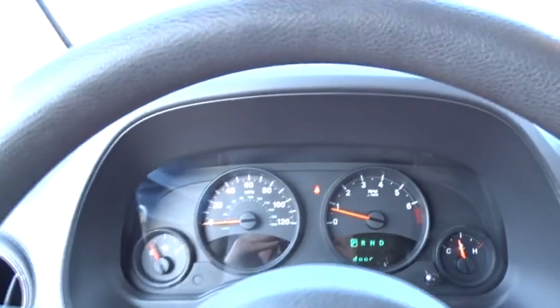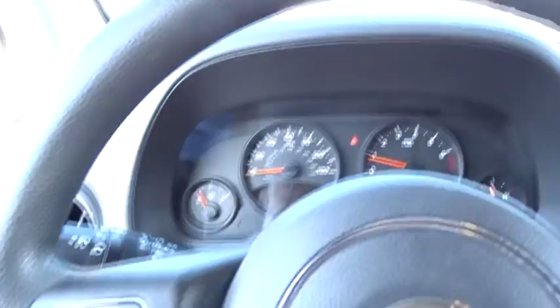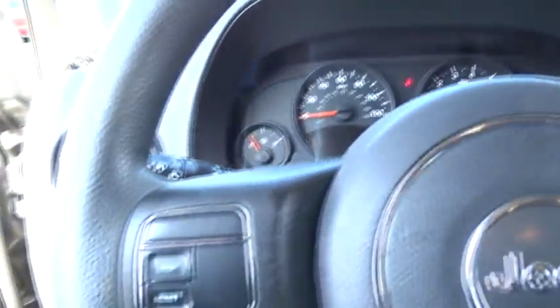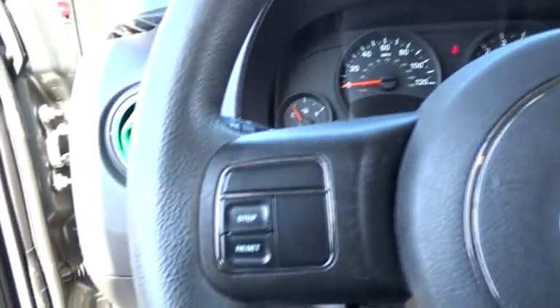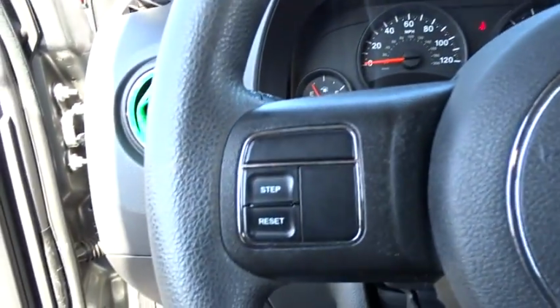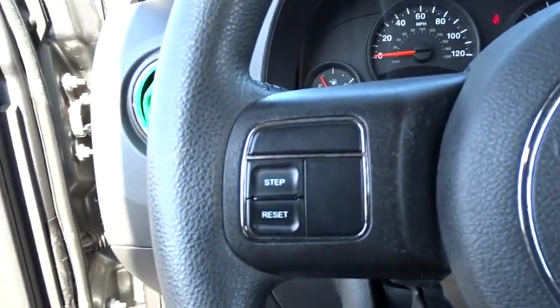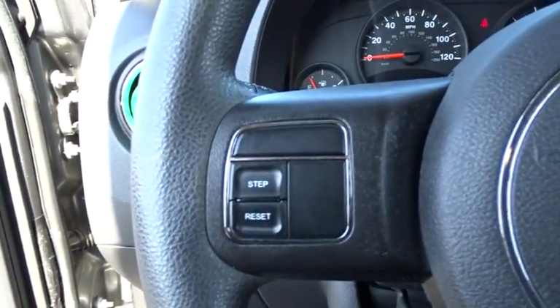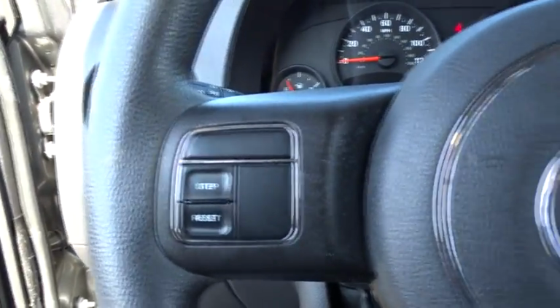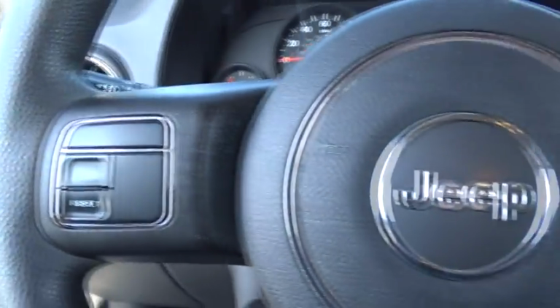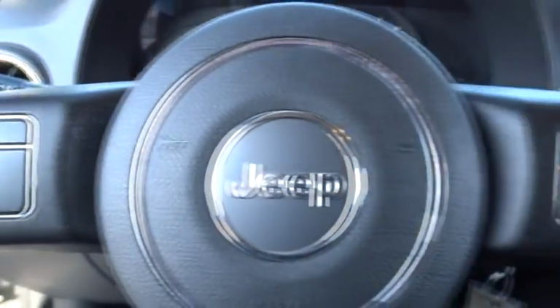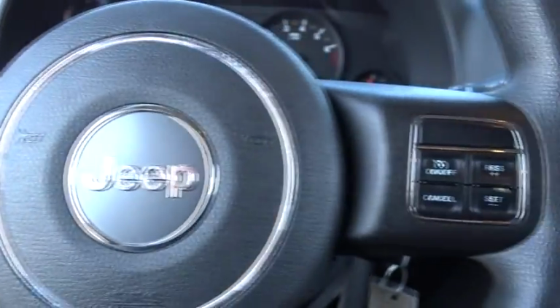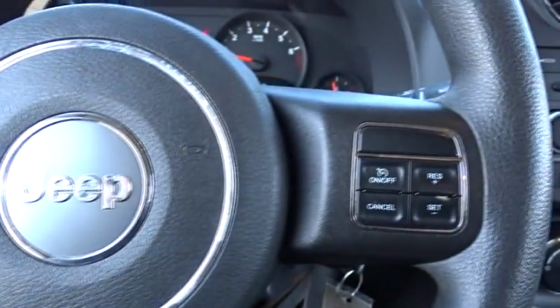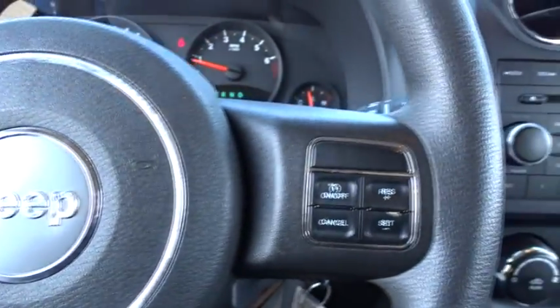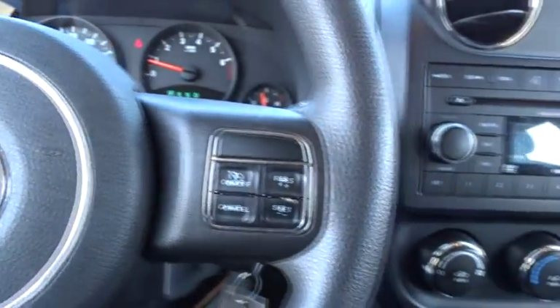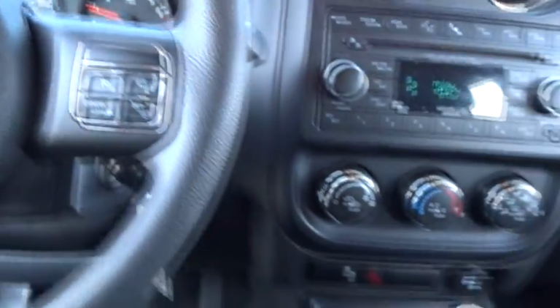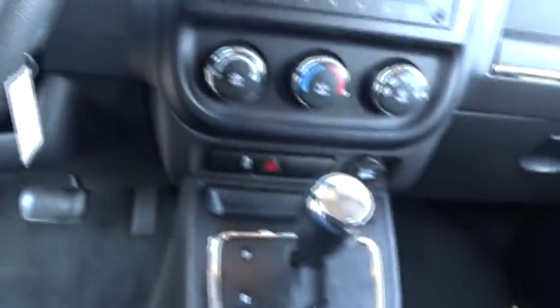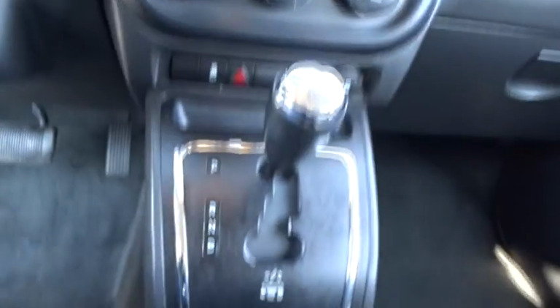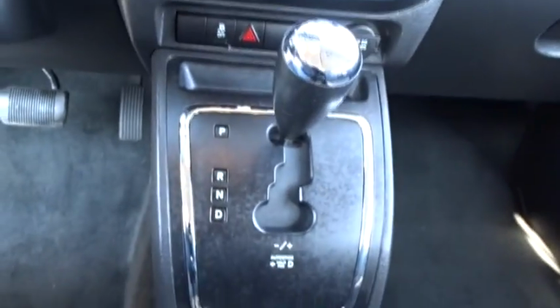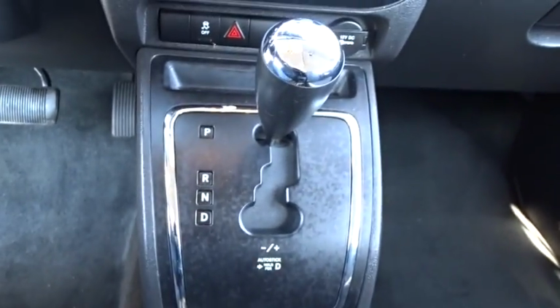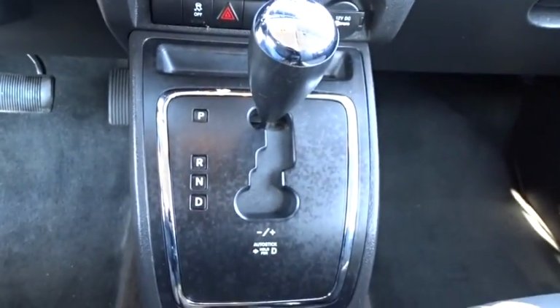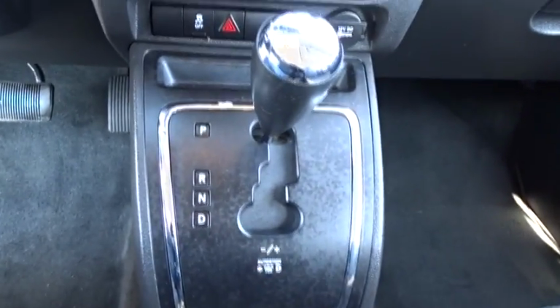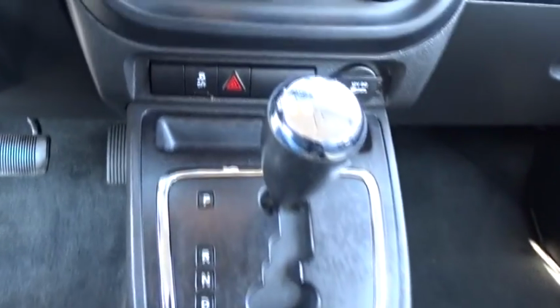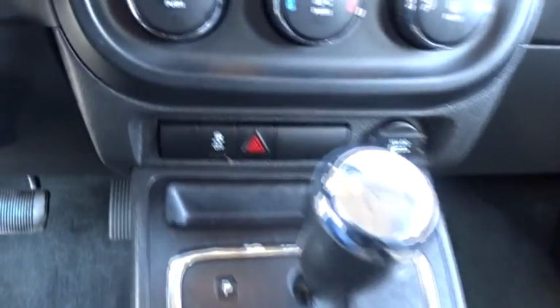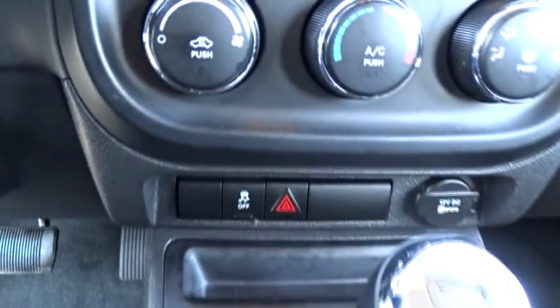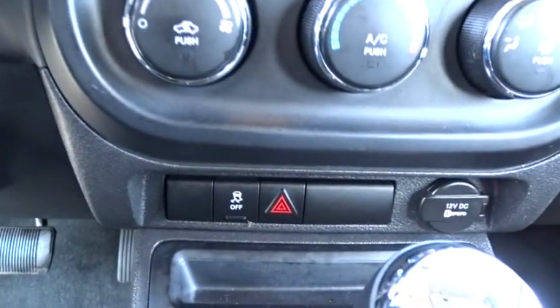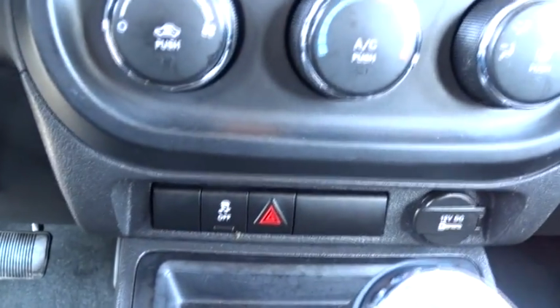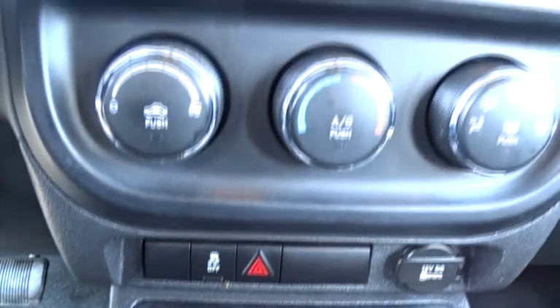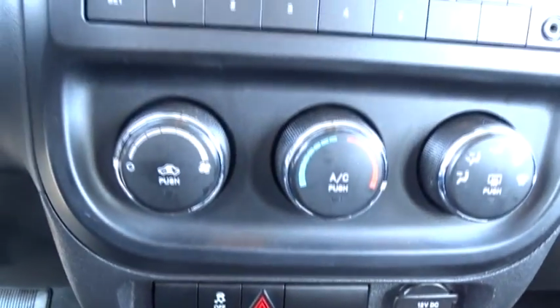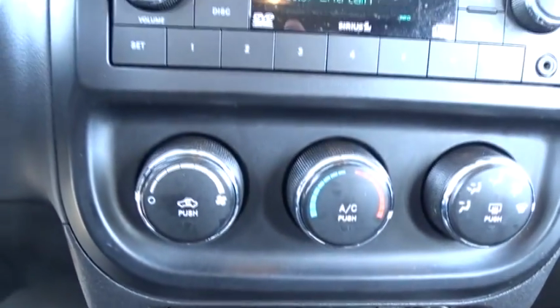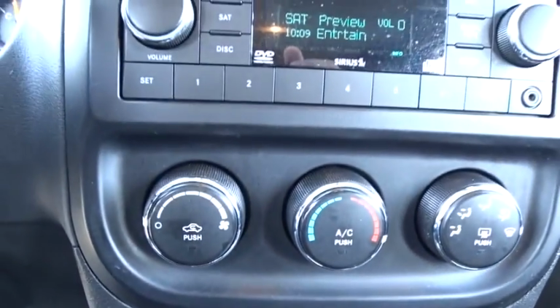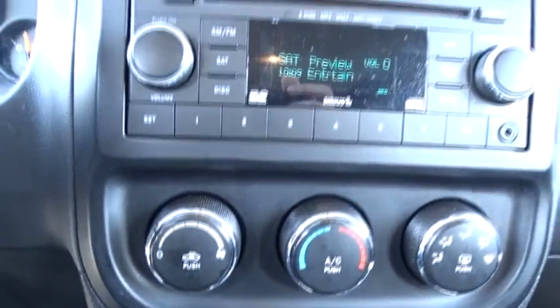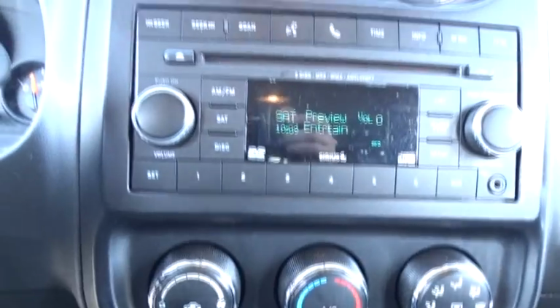This vehicle has less than 75,000 miles. Here are some of this vehicle's great options: stability control, traction control, anti-lock braking system, keyless entry, power steering.